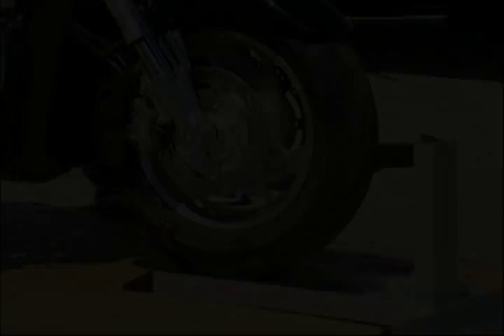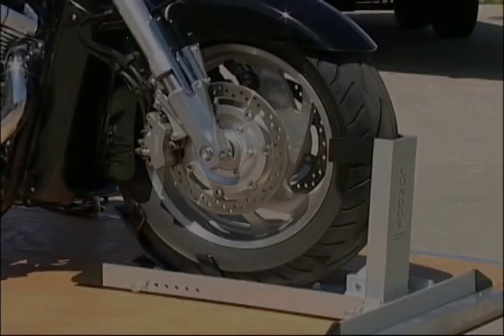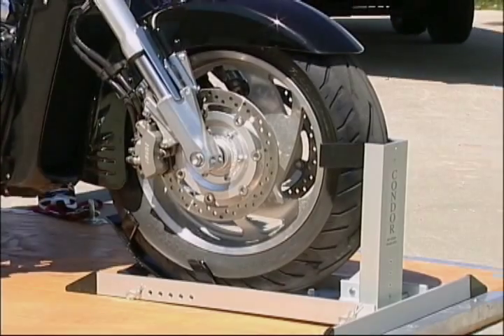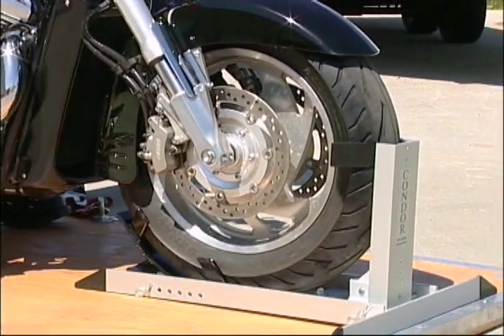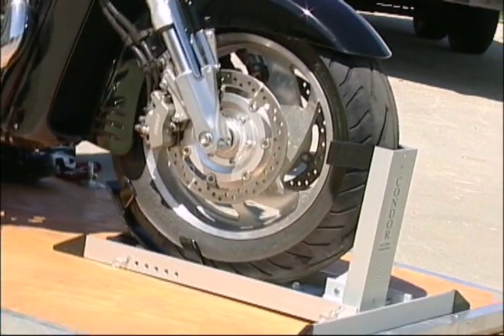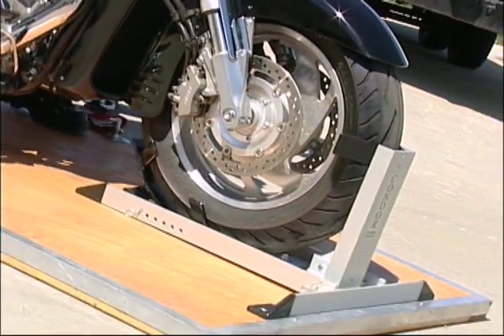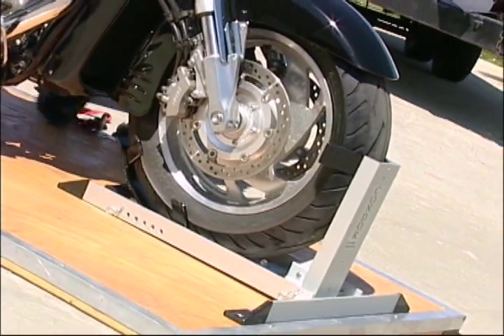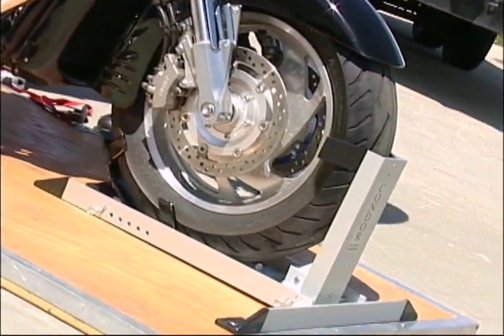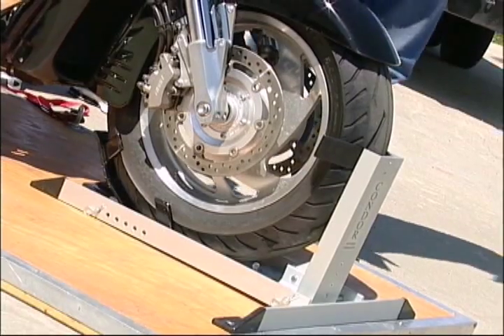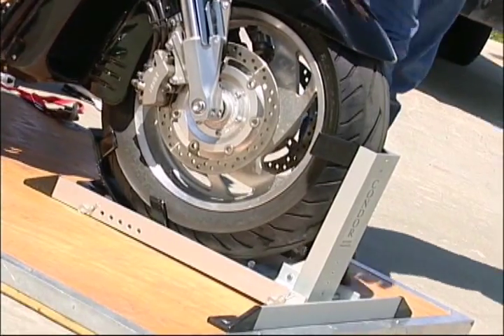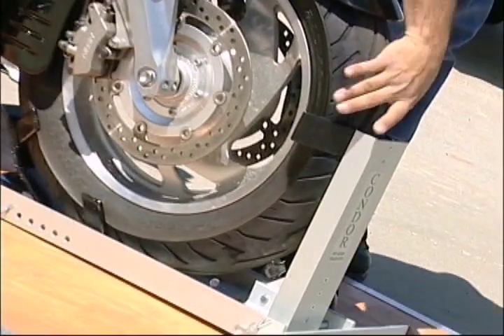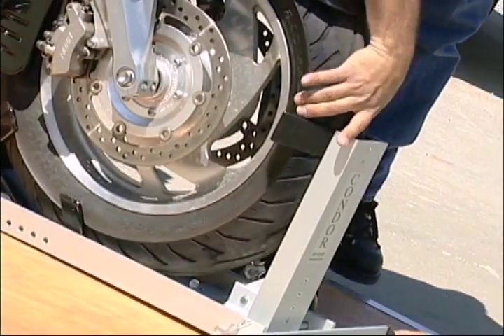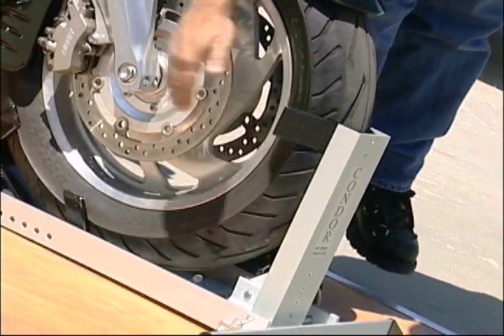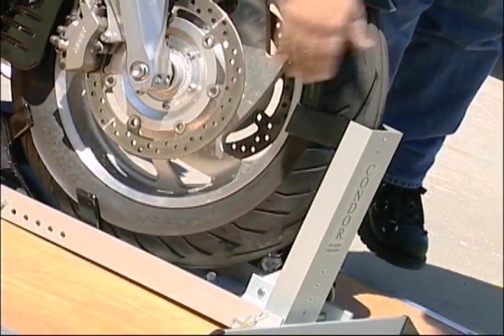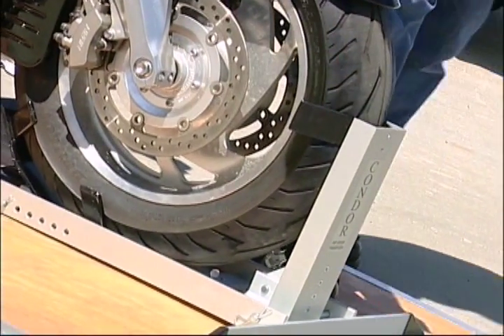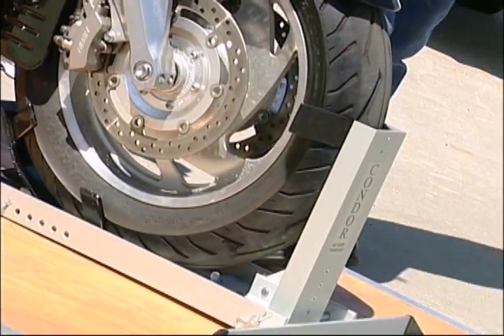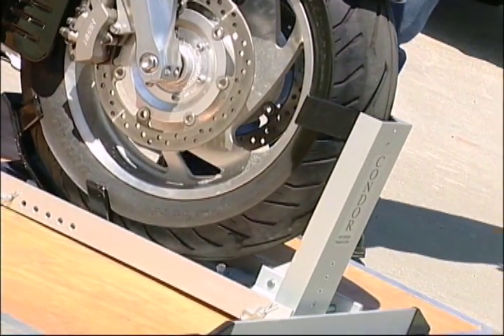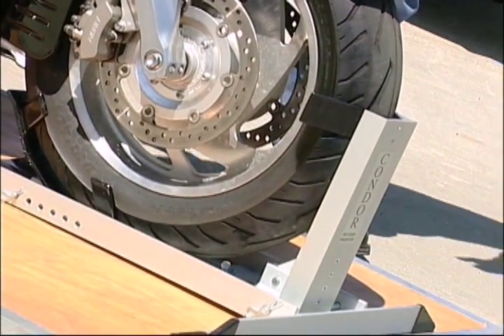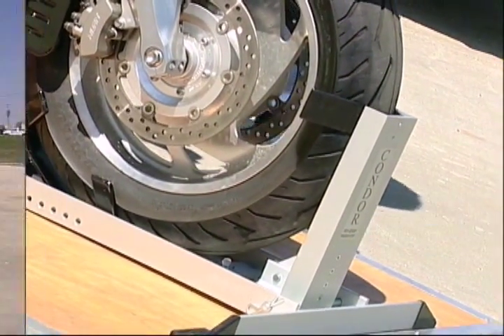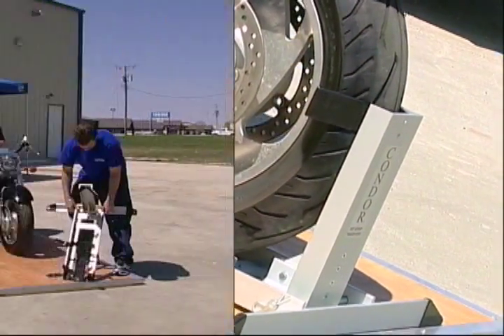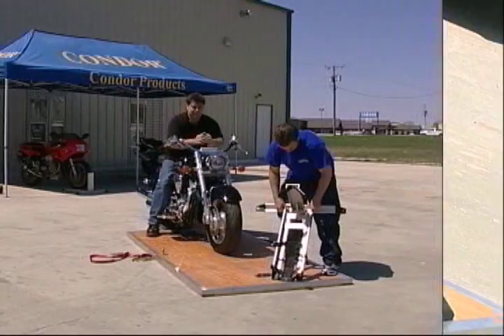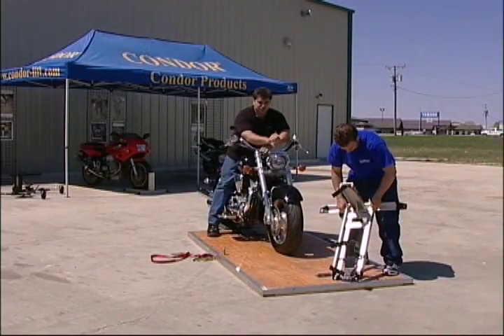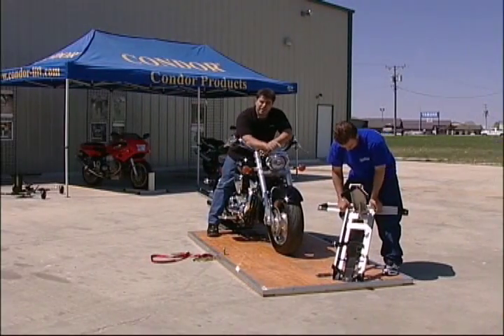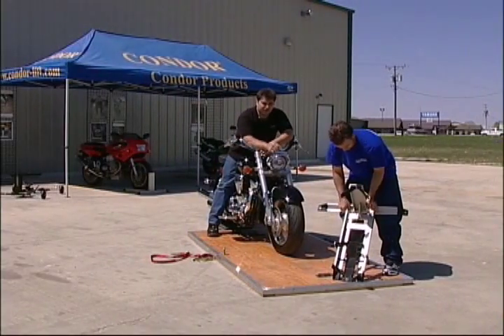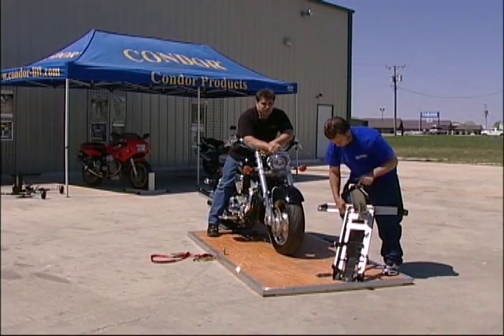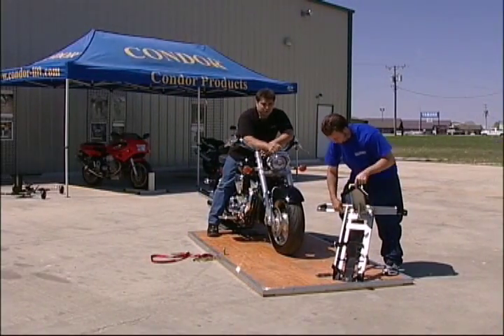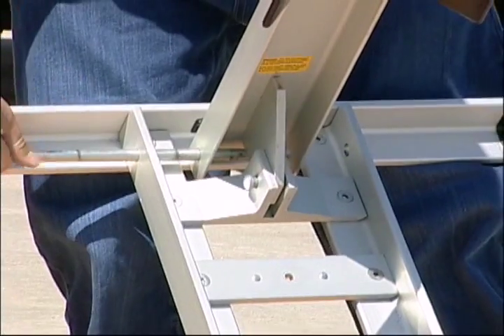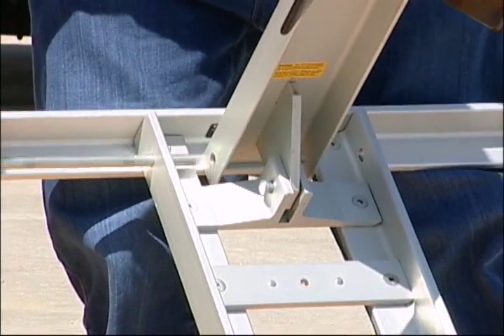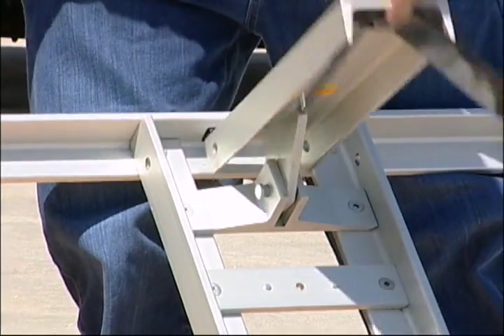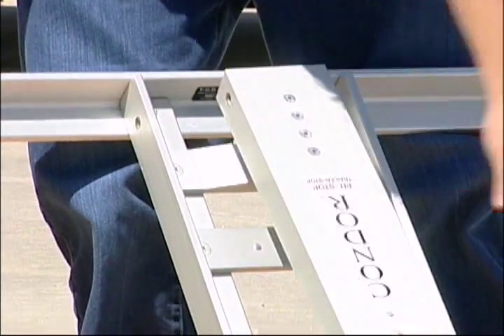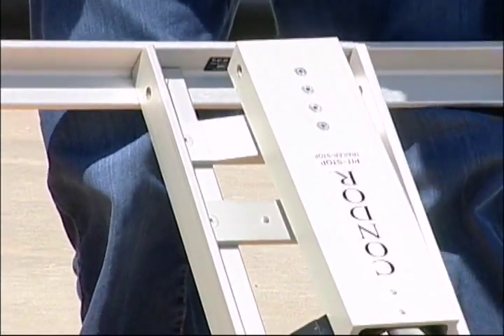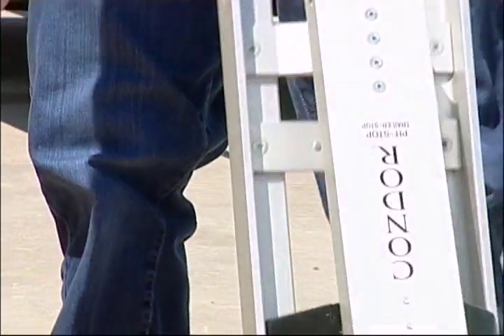What's nice about our device is that the only components that are touched on your motorcycle are the tread components of your tire — nothing else. This particular model weighs 21.5 pounds and is rated for 2400.